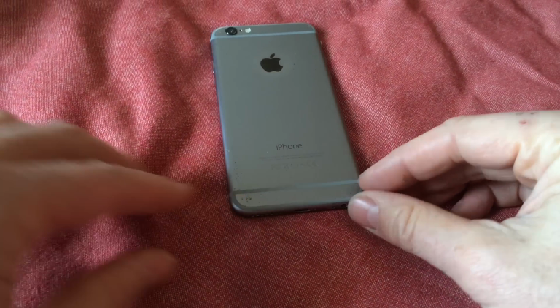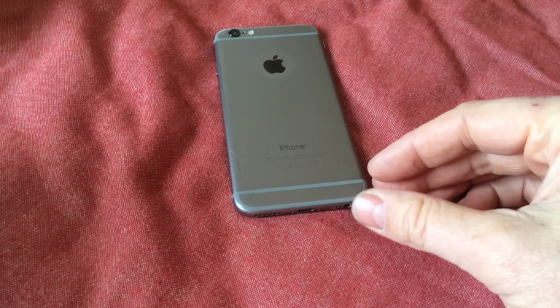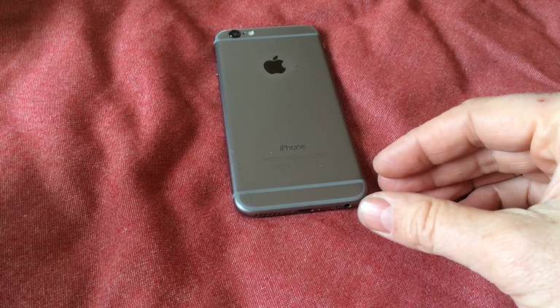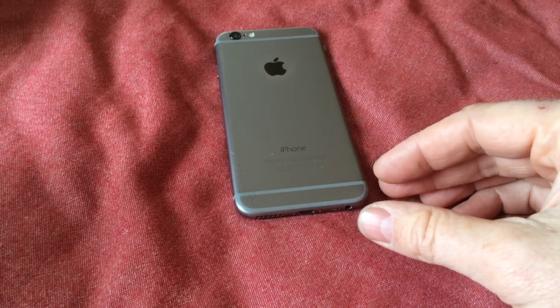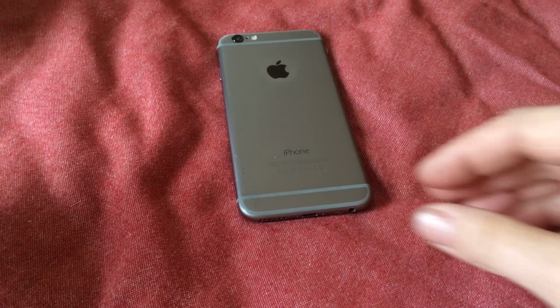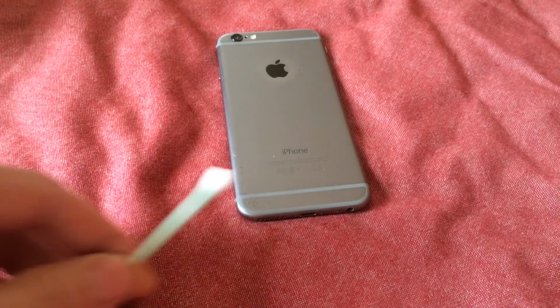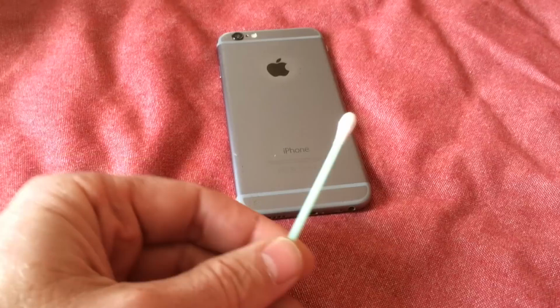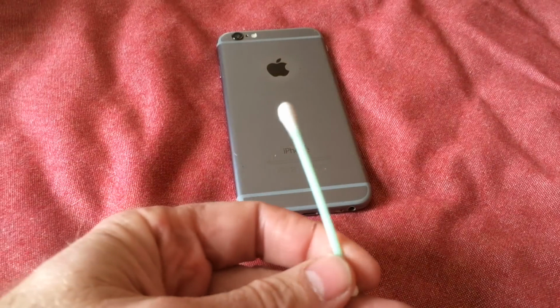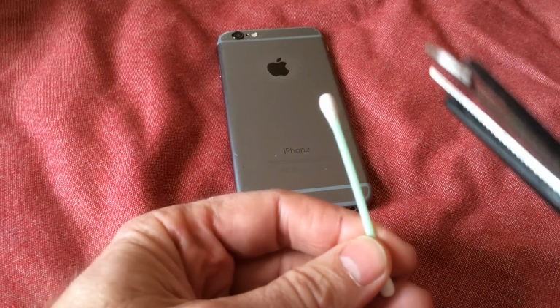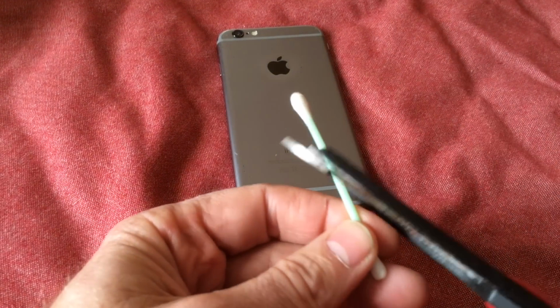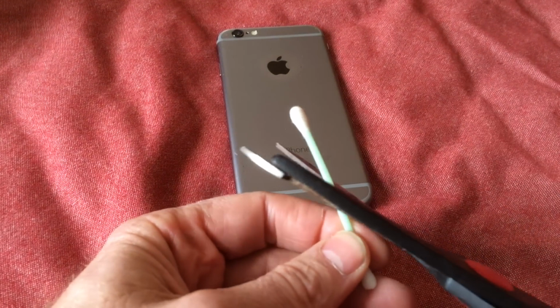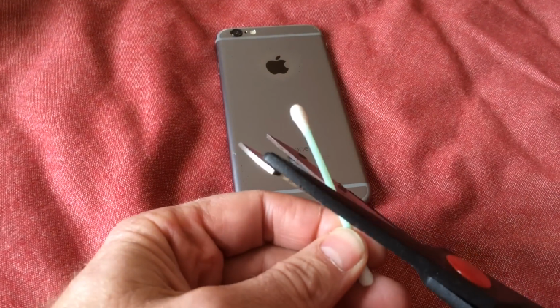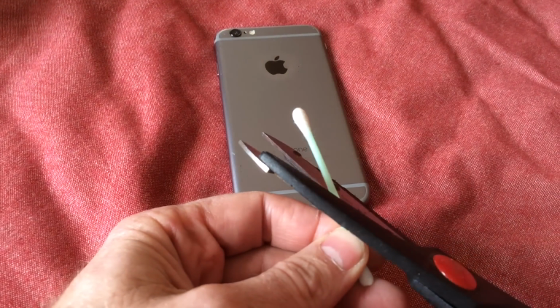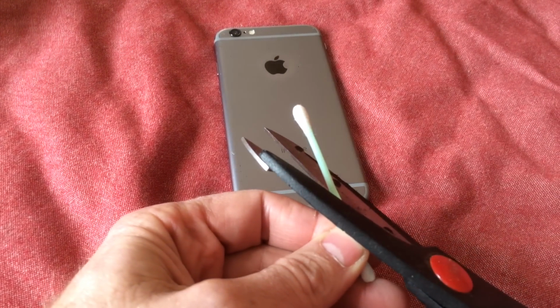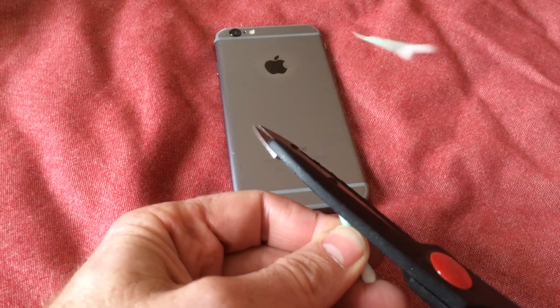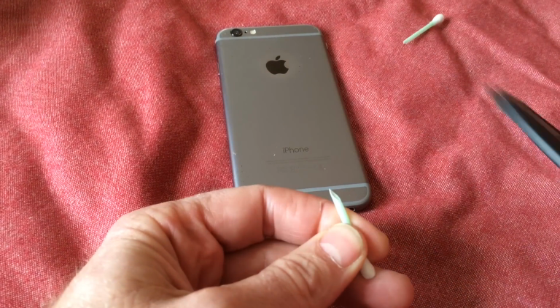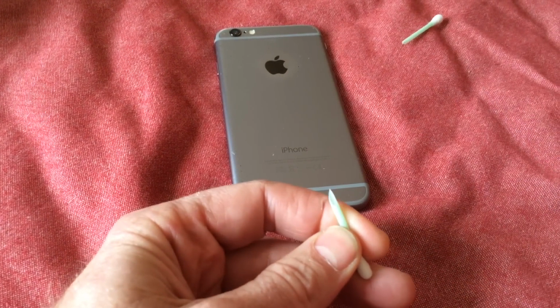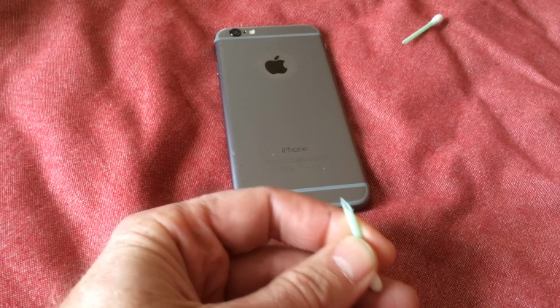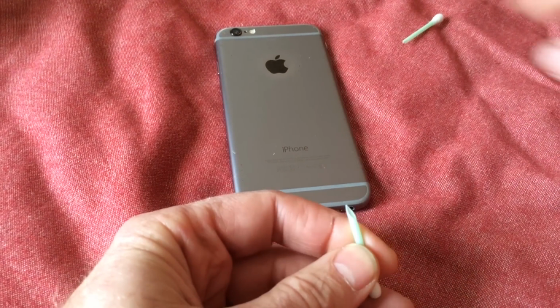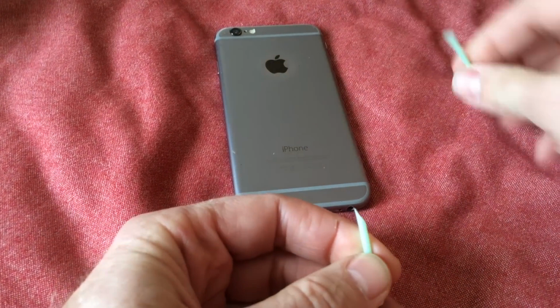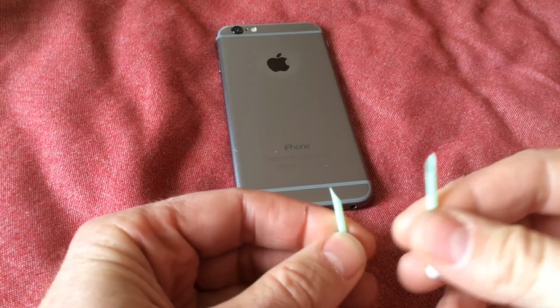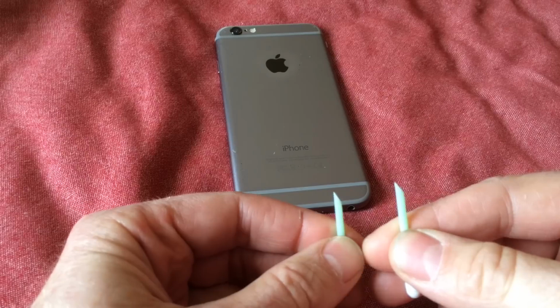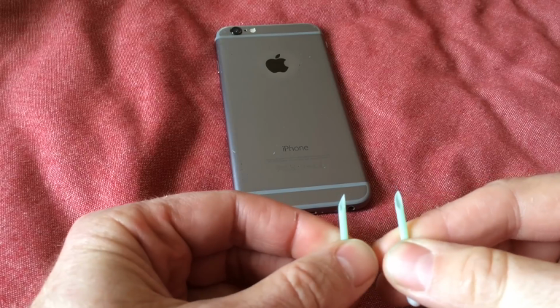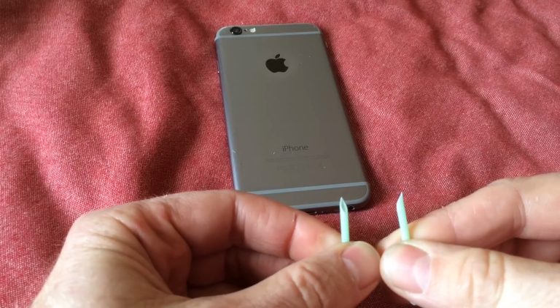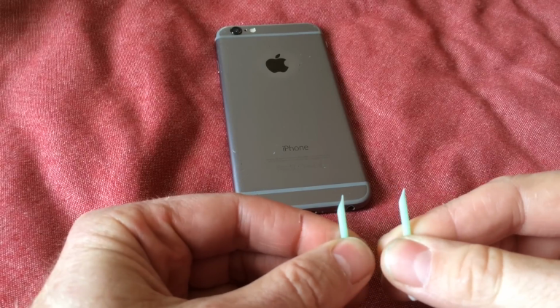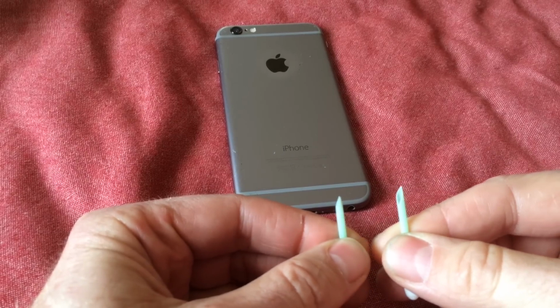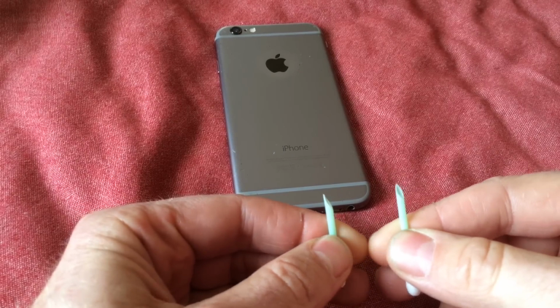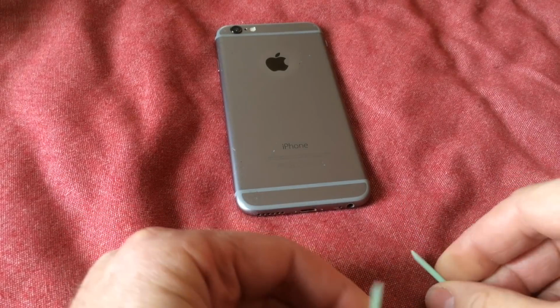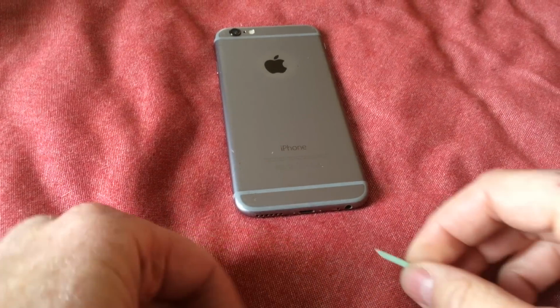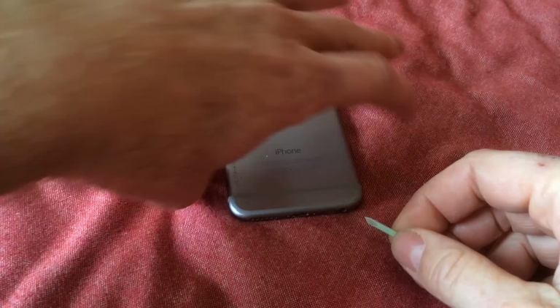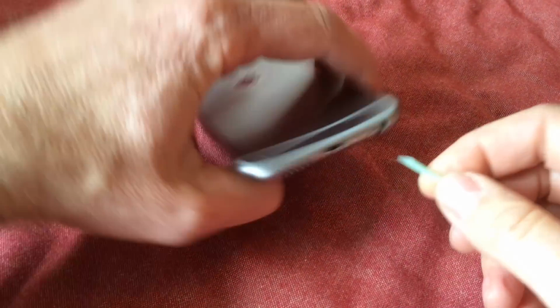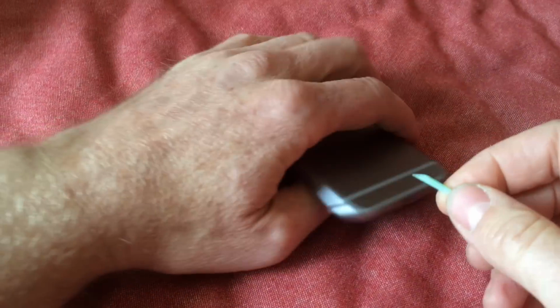To clean it, you don't want to jam anything metal or super sharp in there. What I like to do is take a Q-tip with a plastic shaft on it, and then cut it in half. Then you can dig around in there.